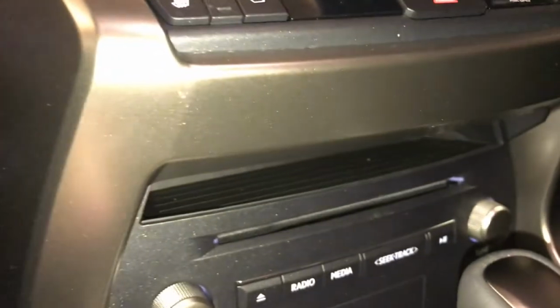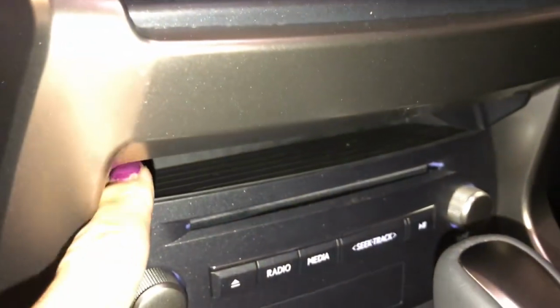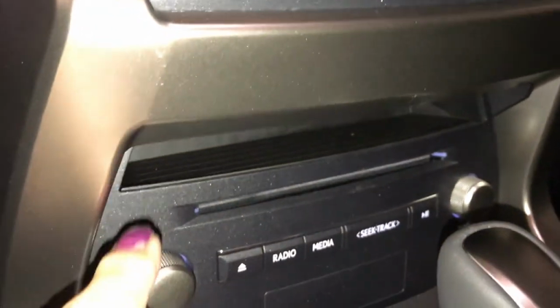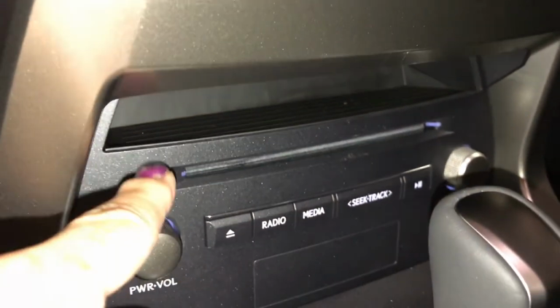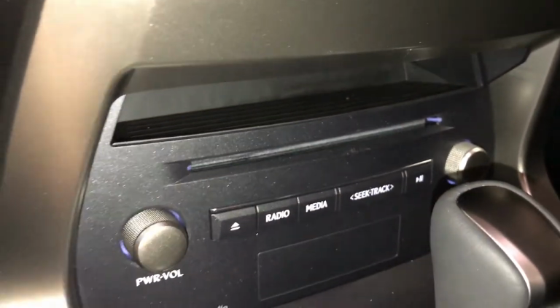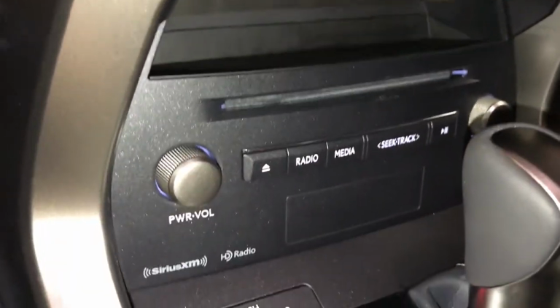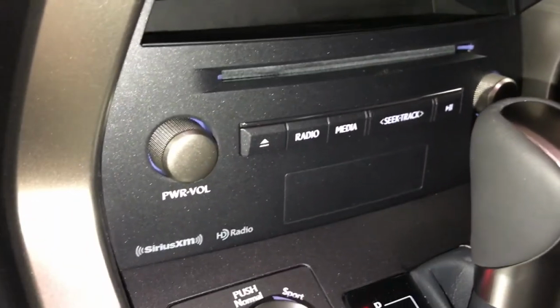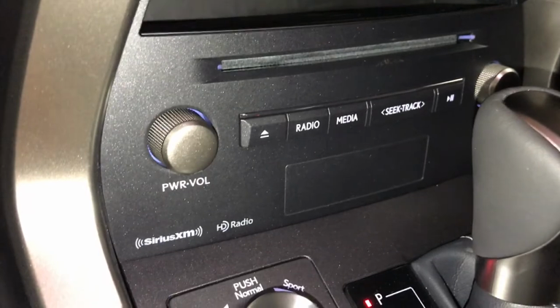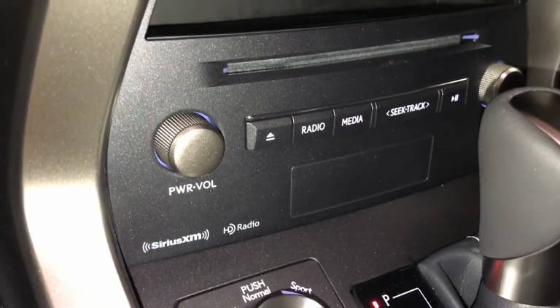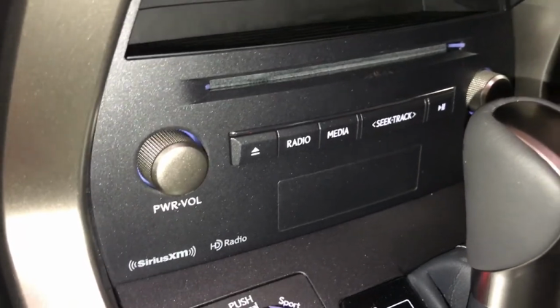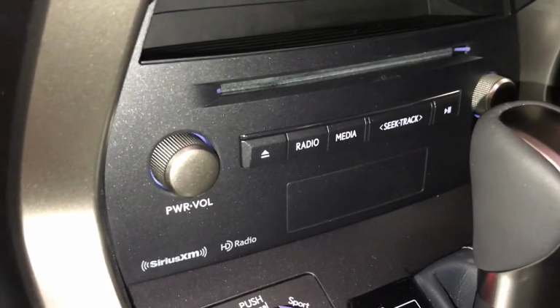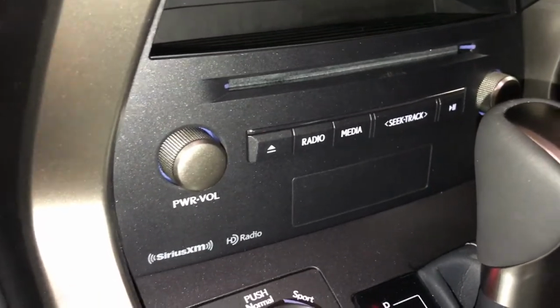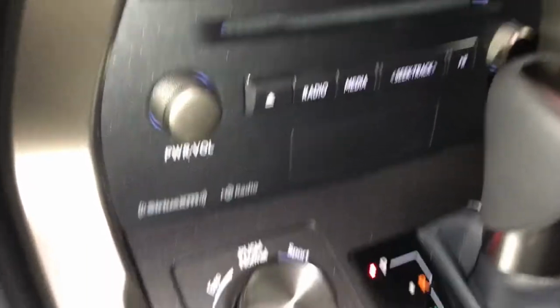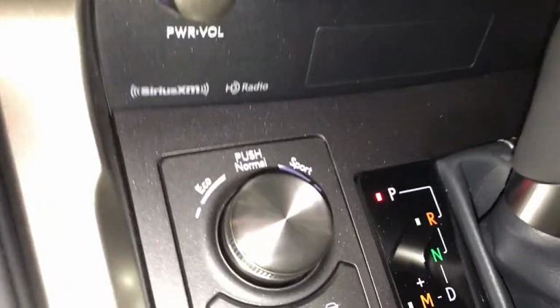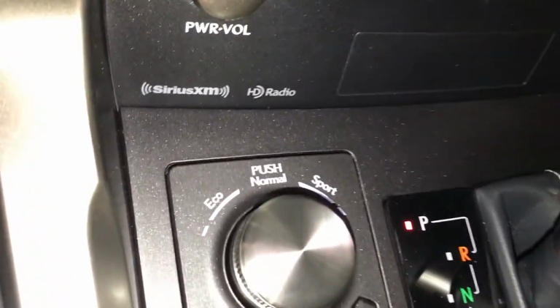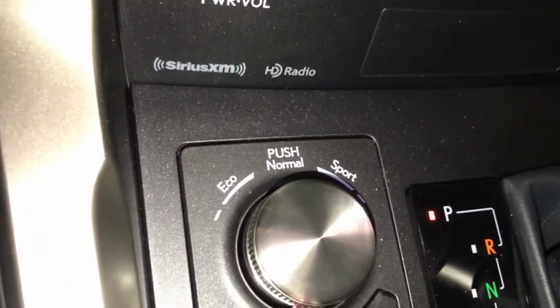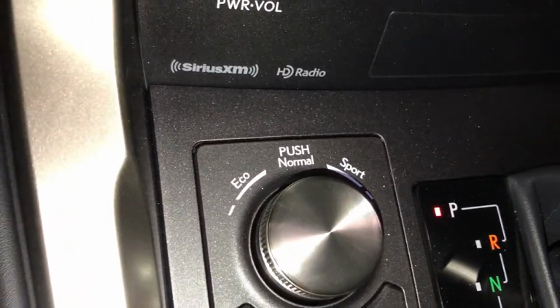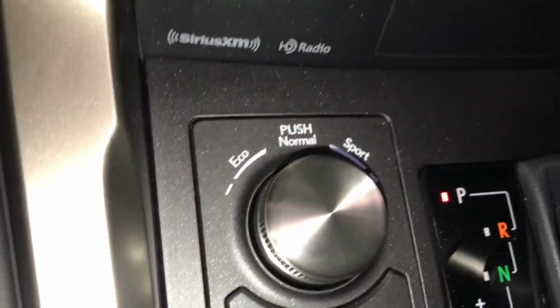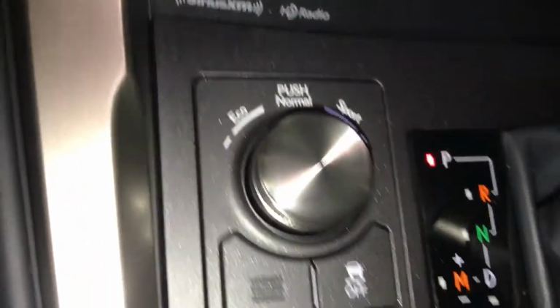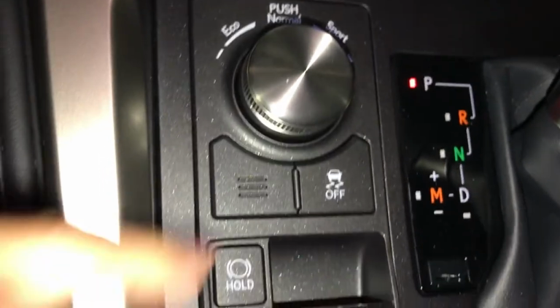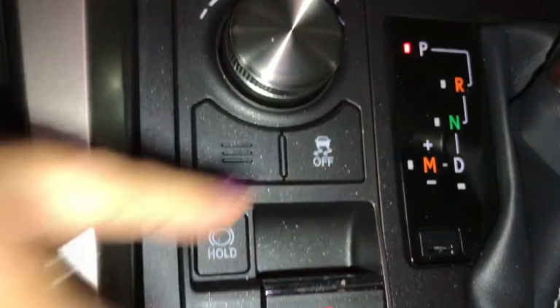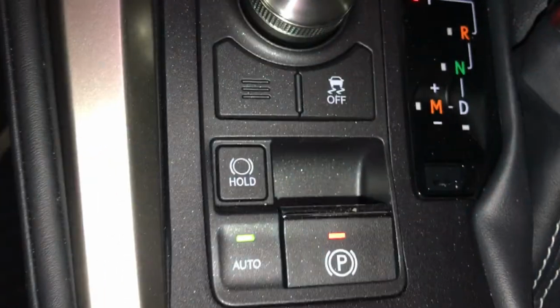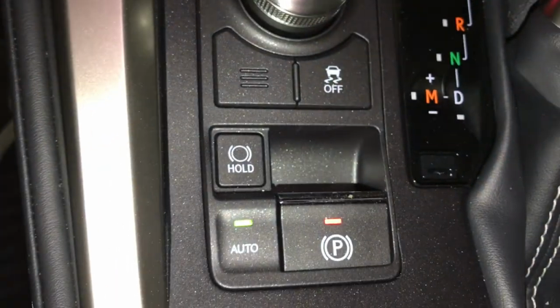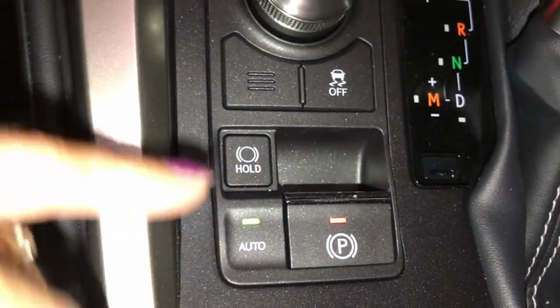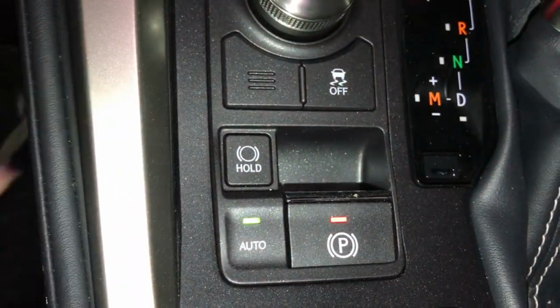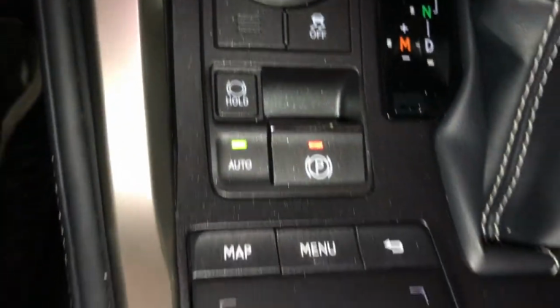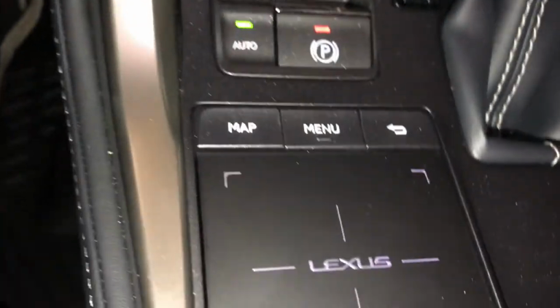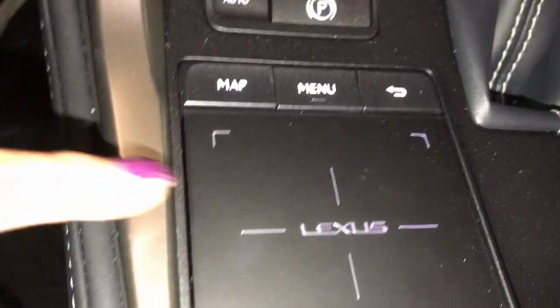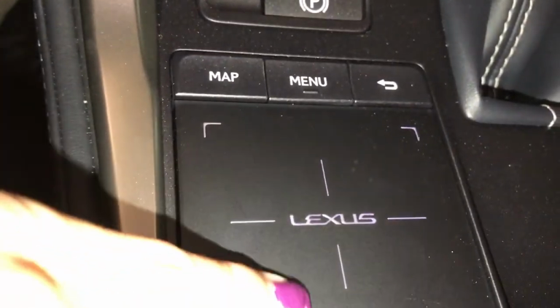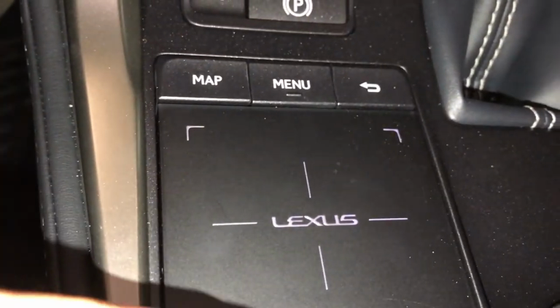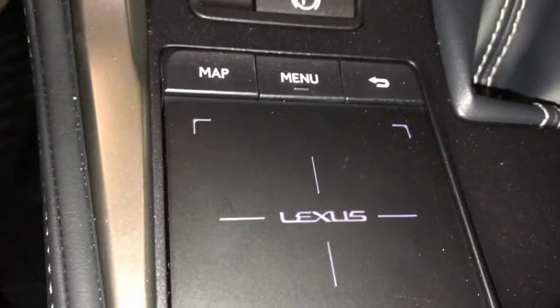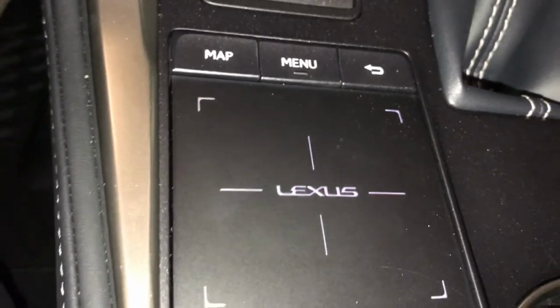You have a cubby hole, a display, and an HD audio system with ten speakers. Your drive mode, traction control, electric park brake, and park hold. You have your Lexus trackpad for the screen above.